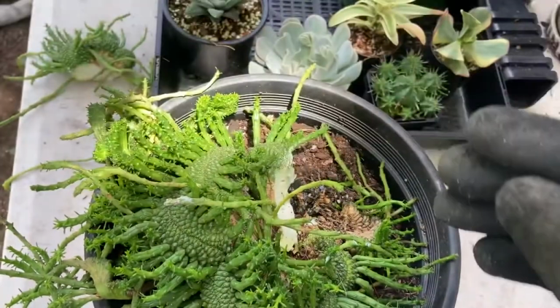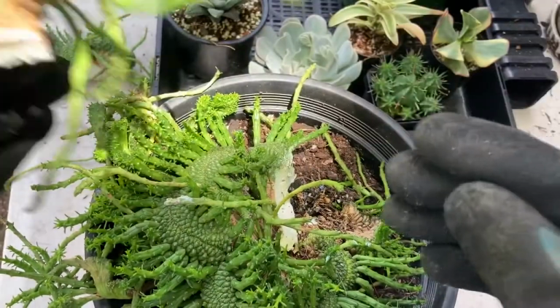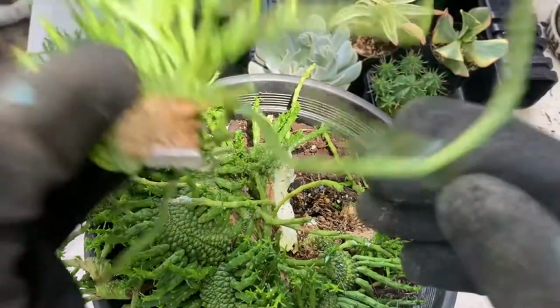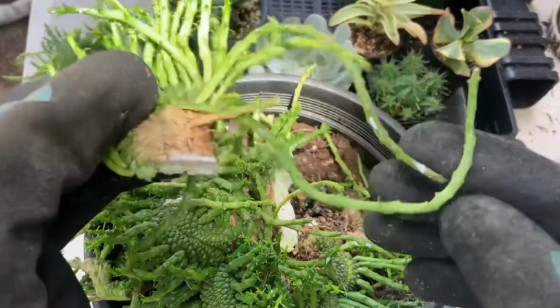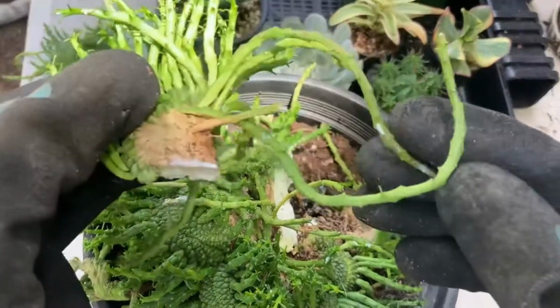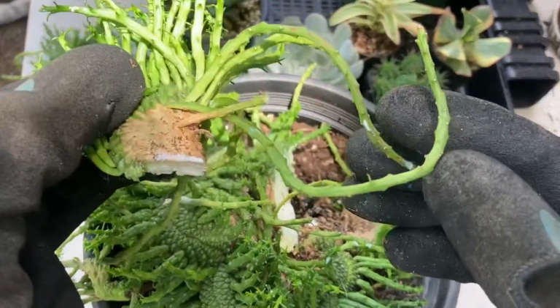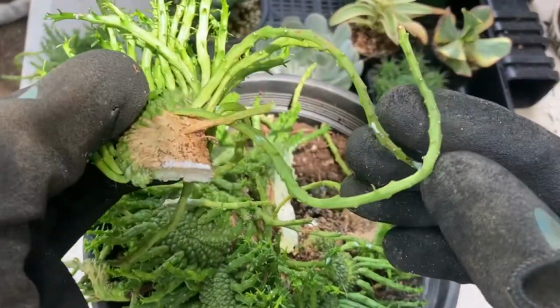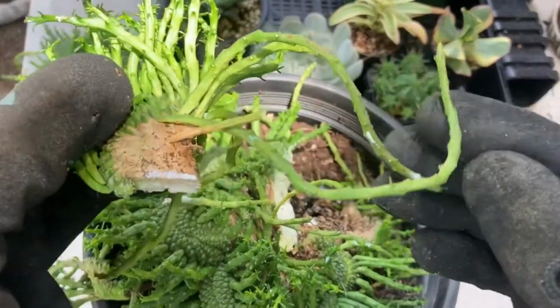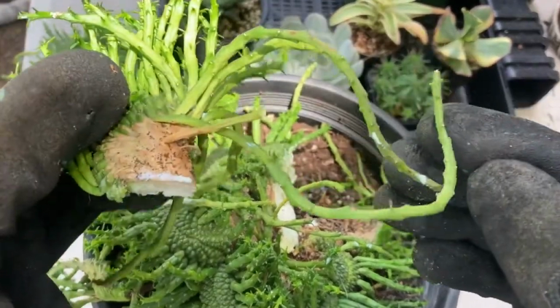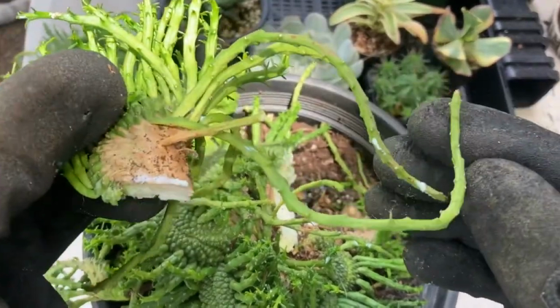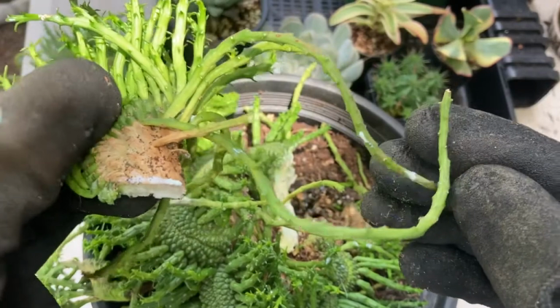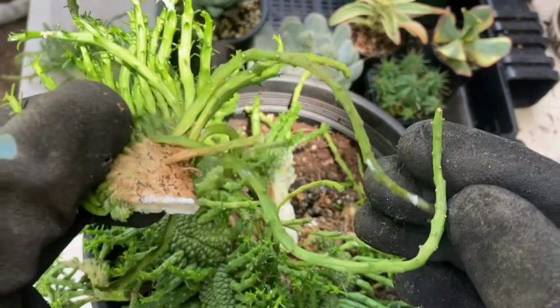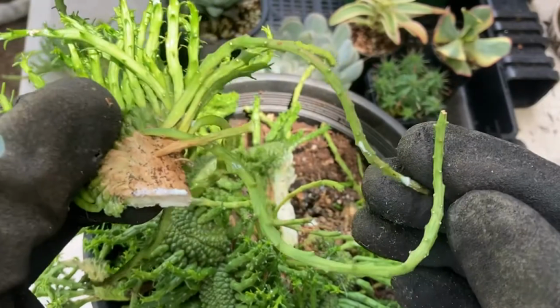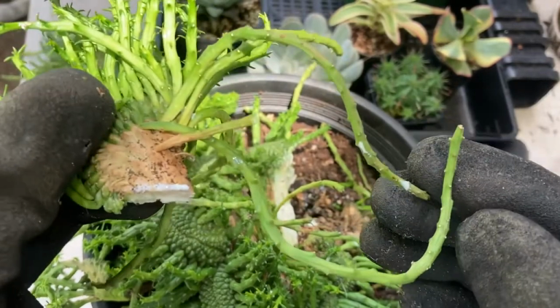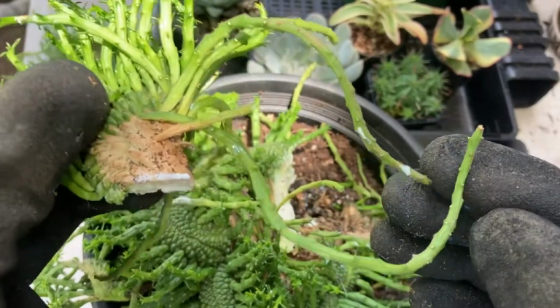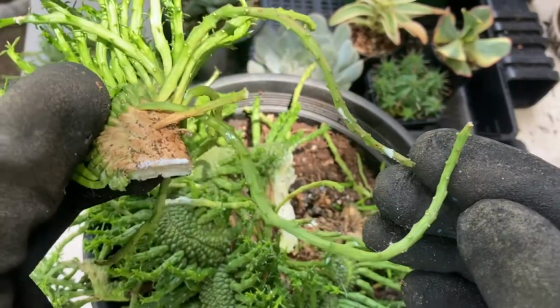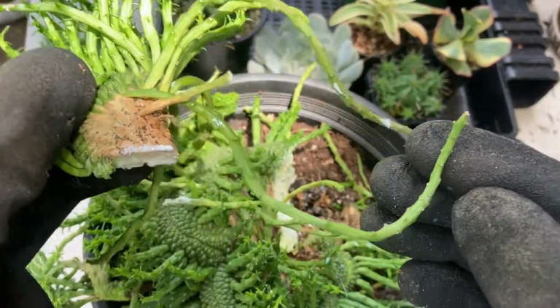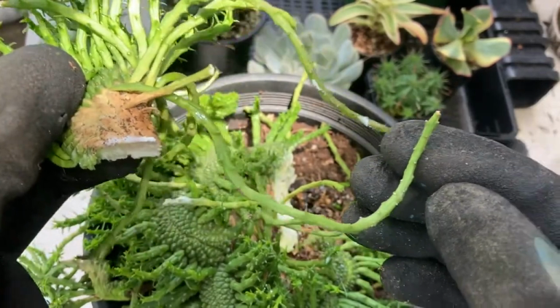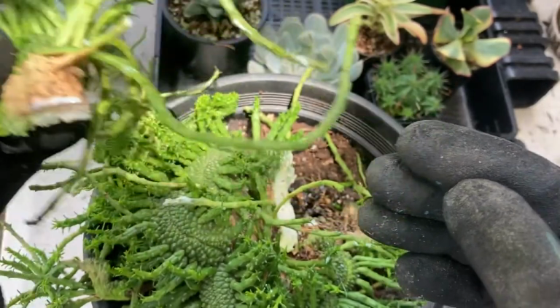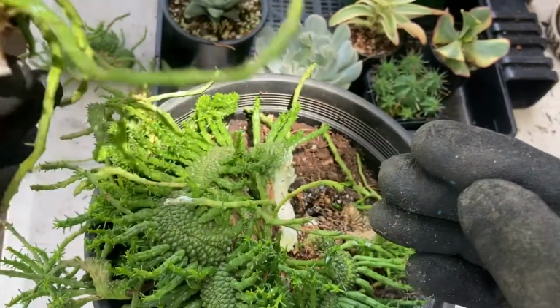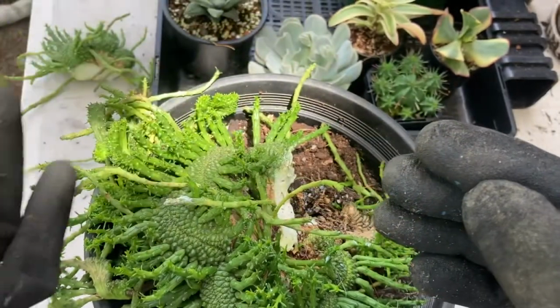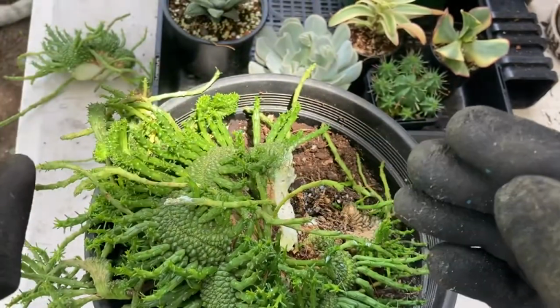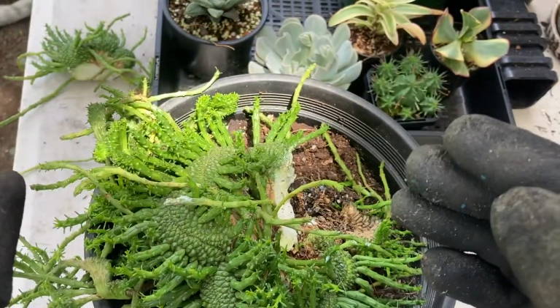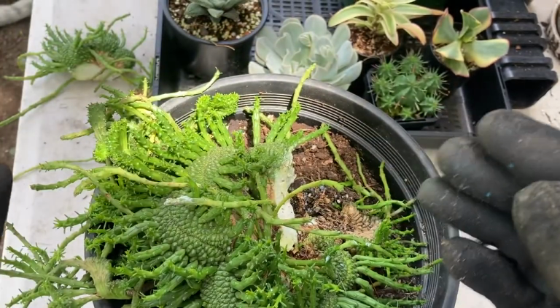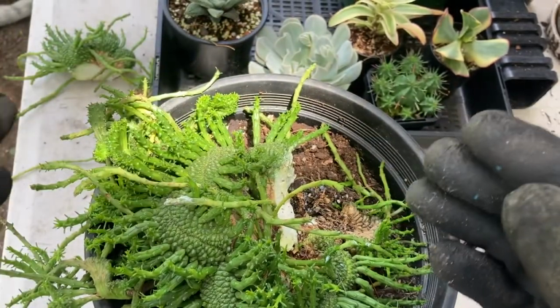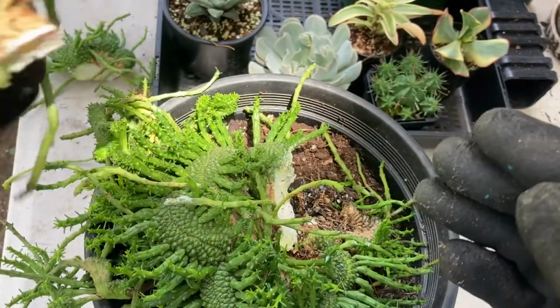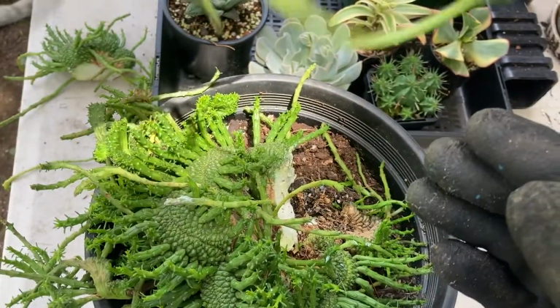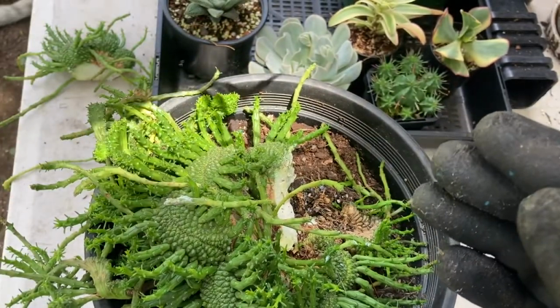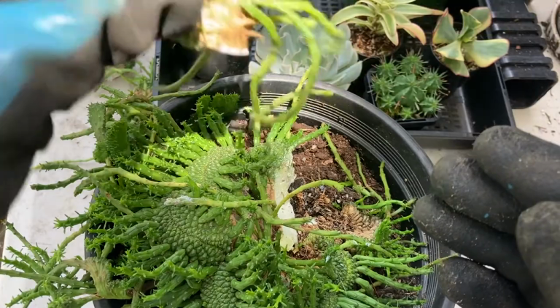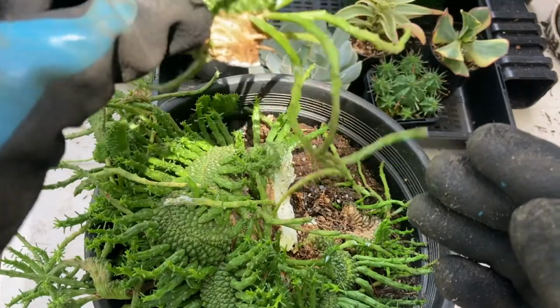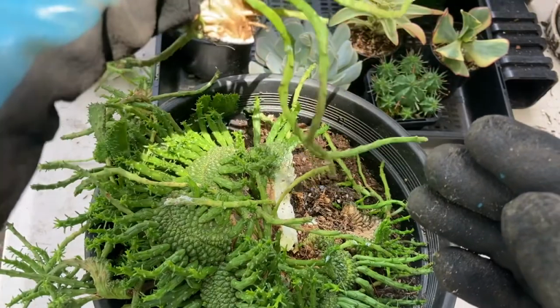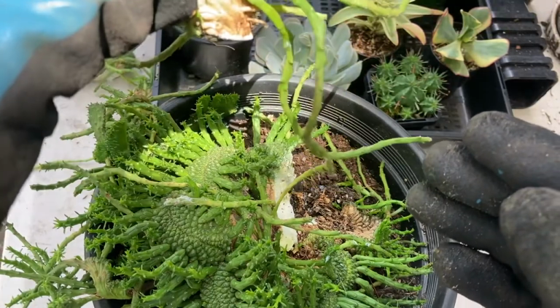Once it's dried, get a good quality succulent potting mix, put it in a tray or a pot, and then stick your cutting in.